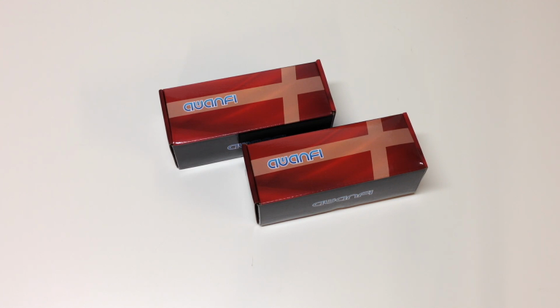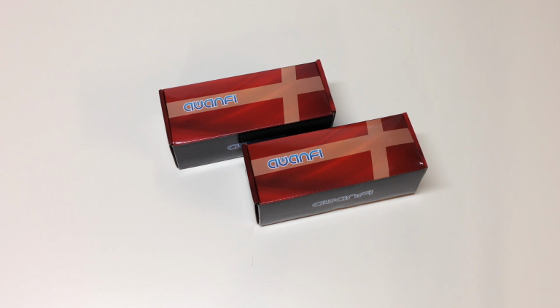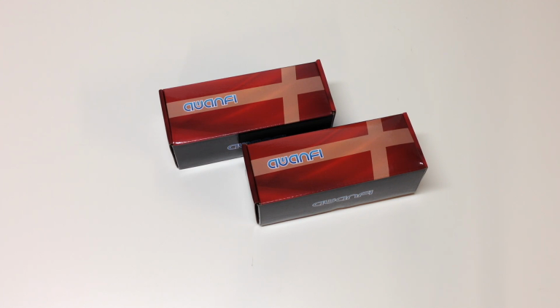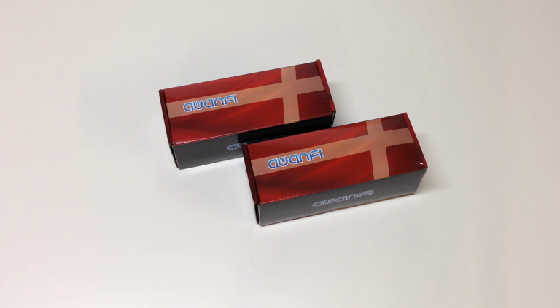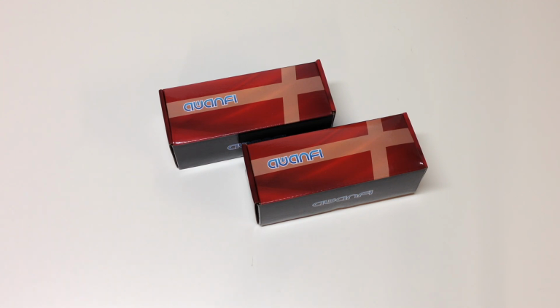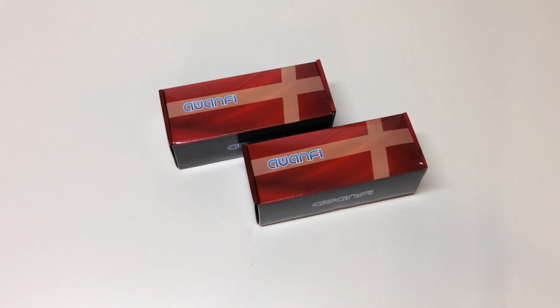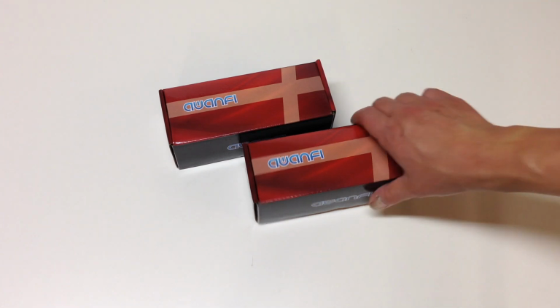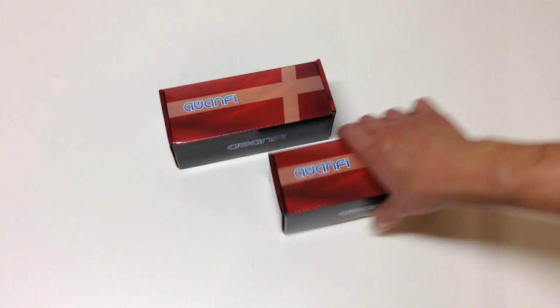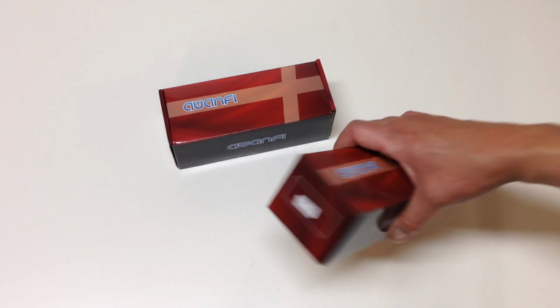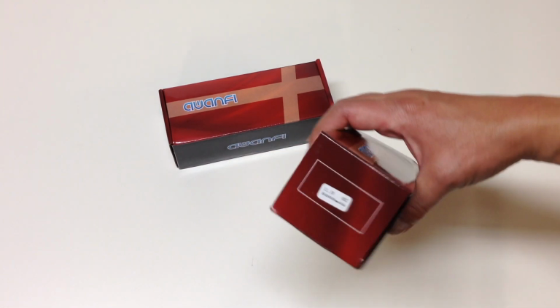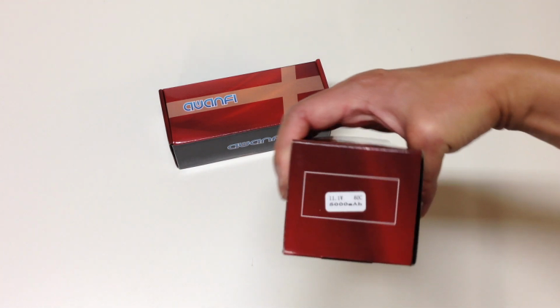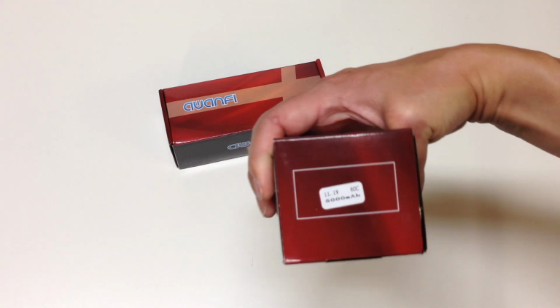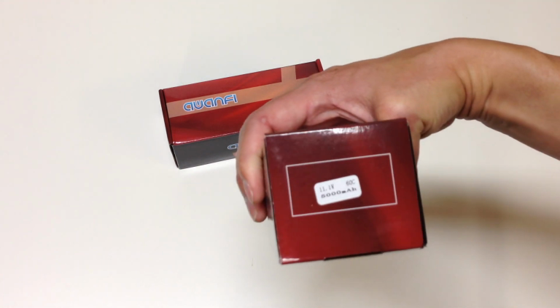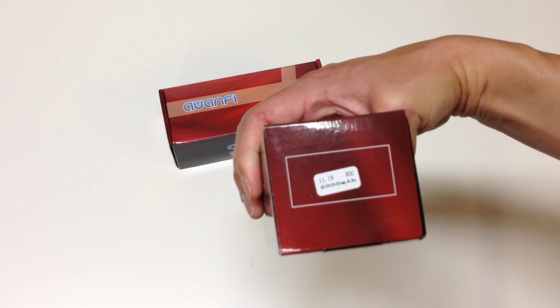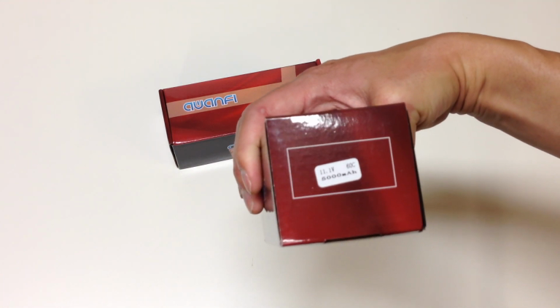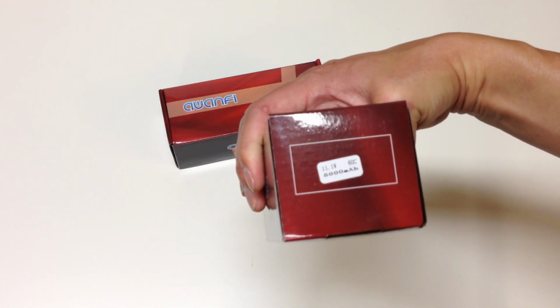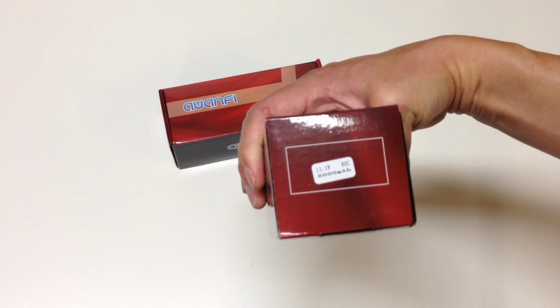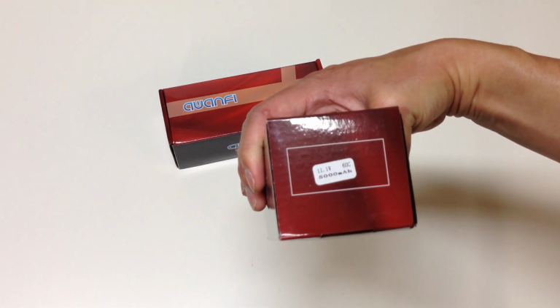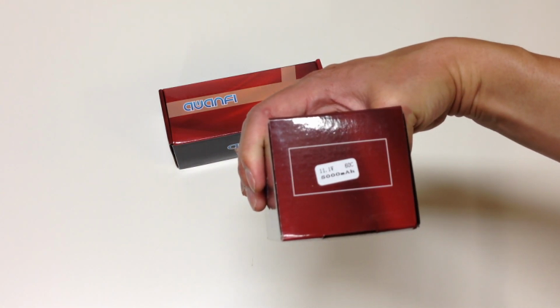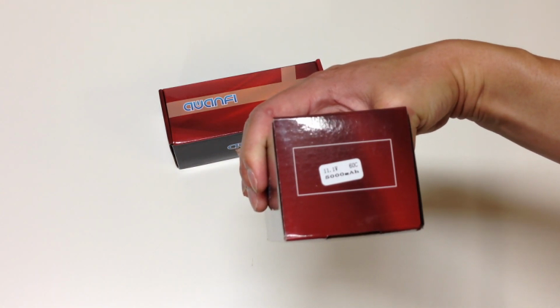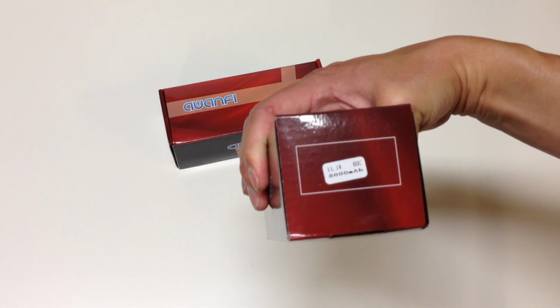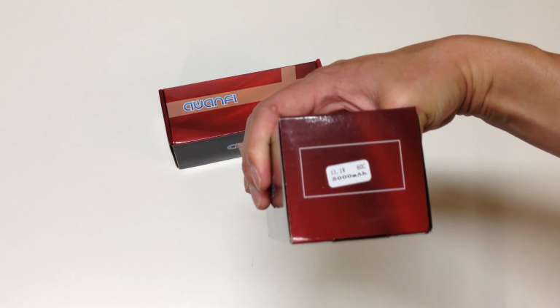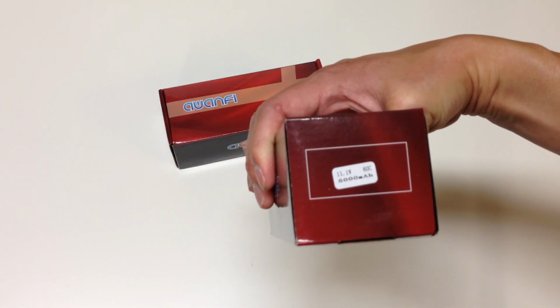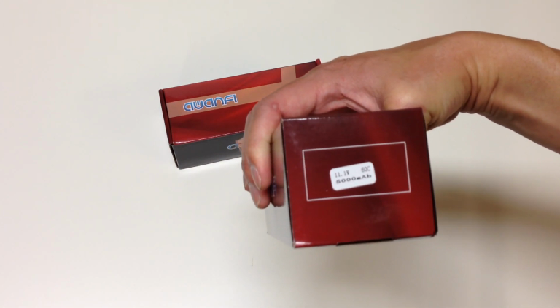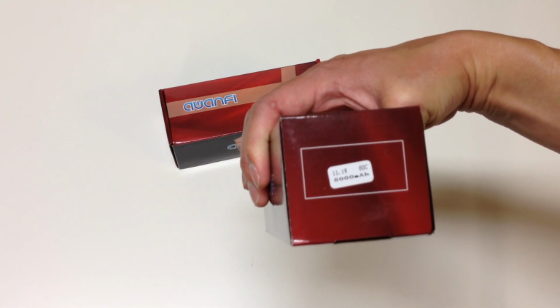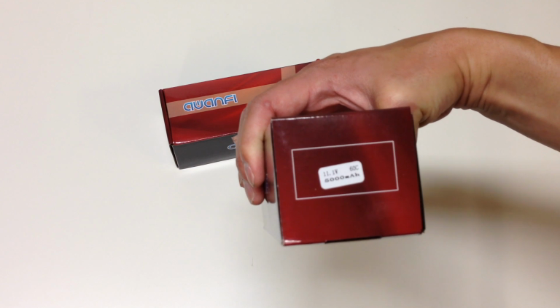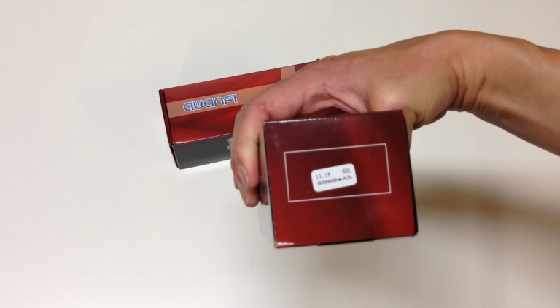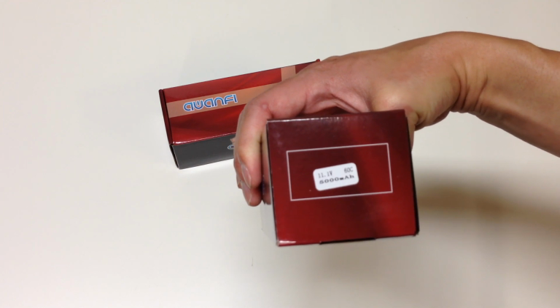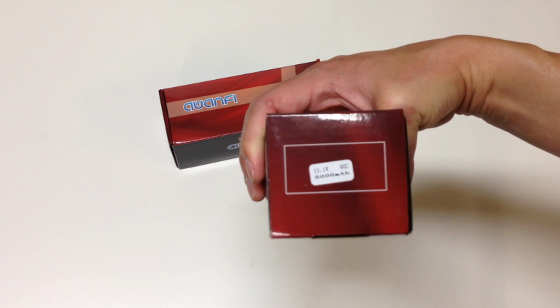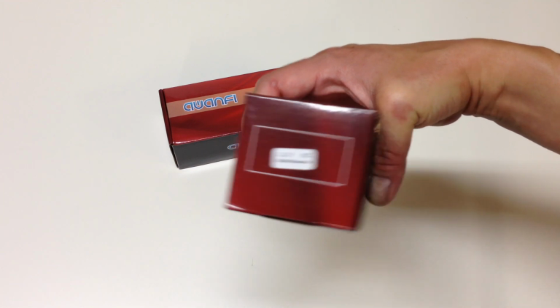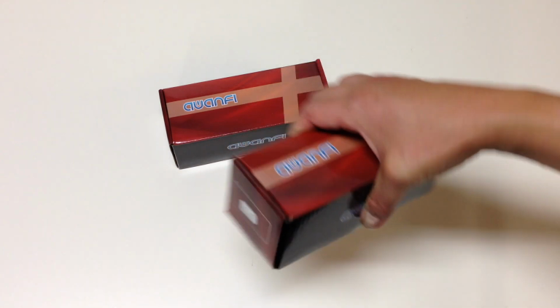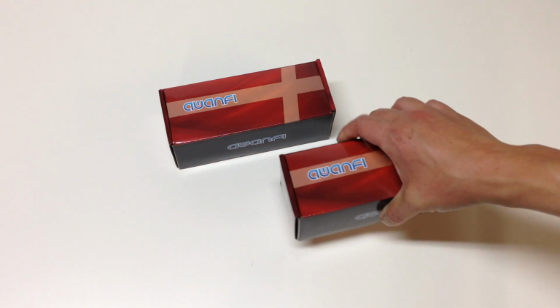But what Awanfi did was they sent me some of these — their 3S batteries. So 11.1 volts, 60C, 5000 milliamp hour batteries.